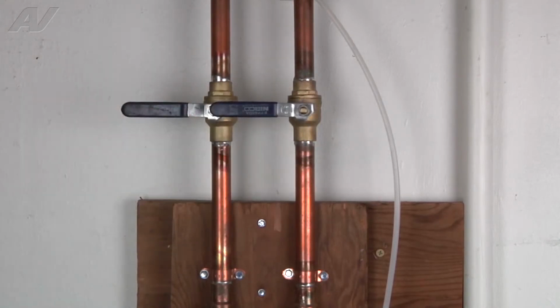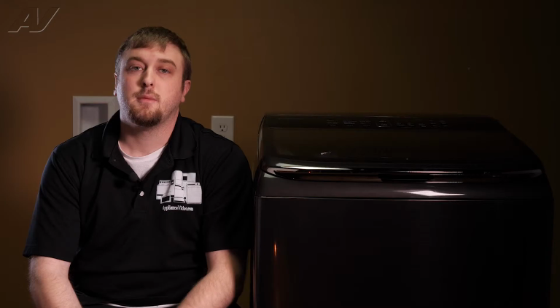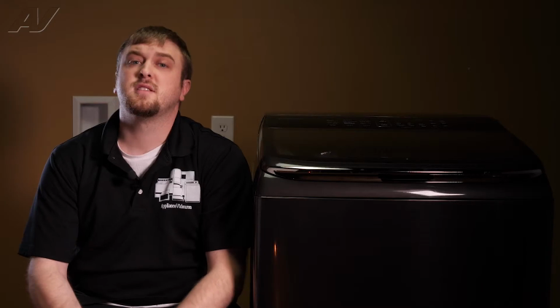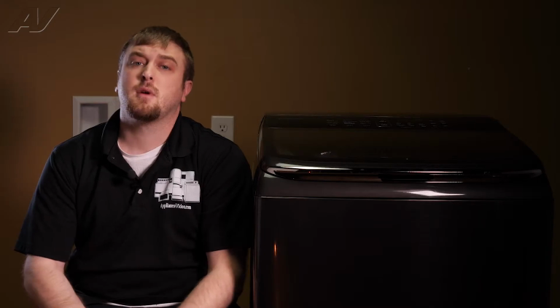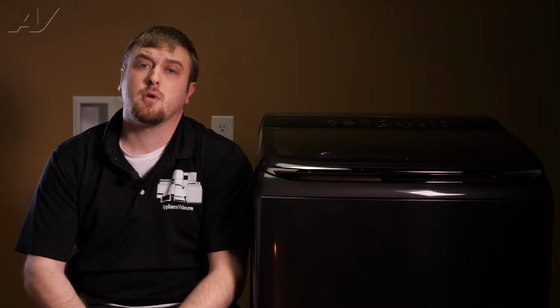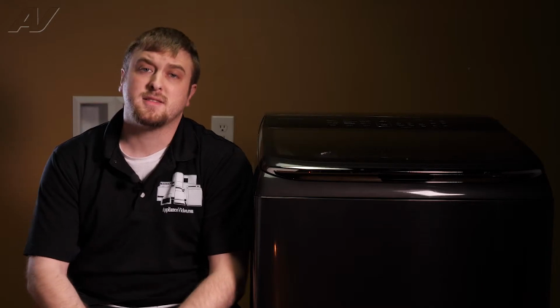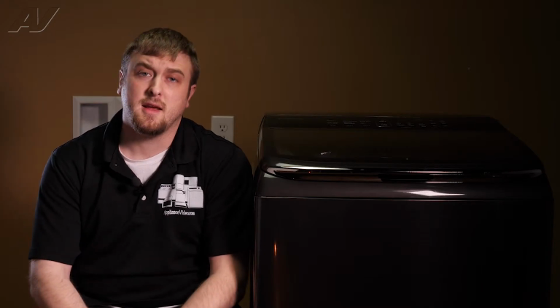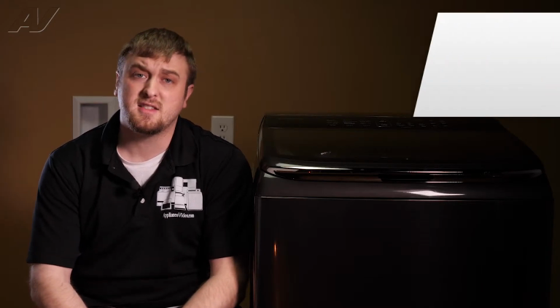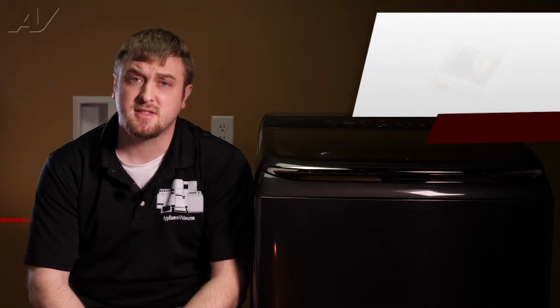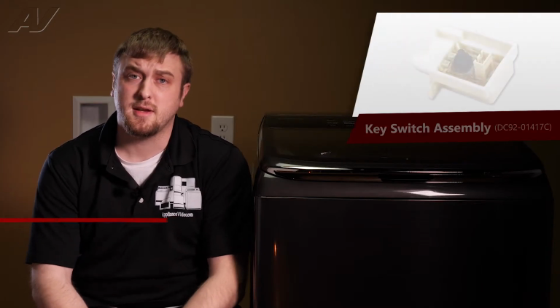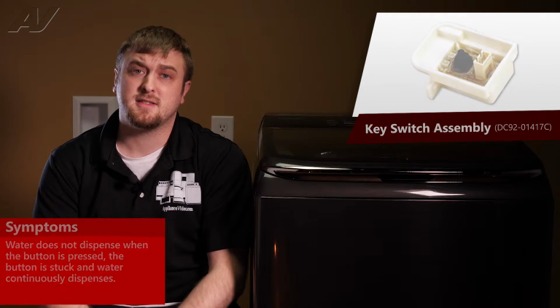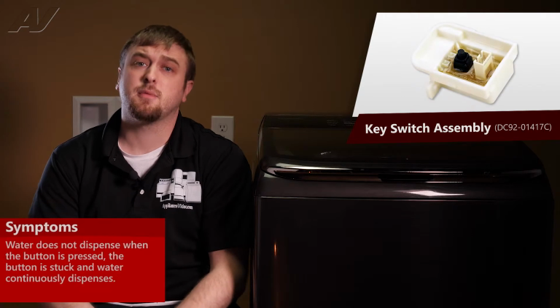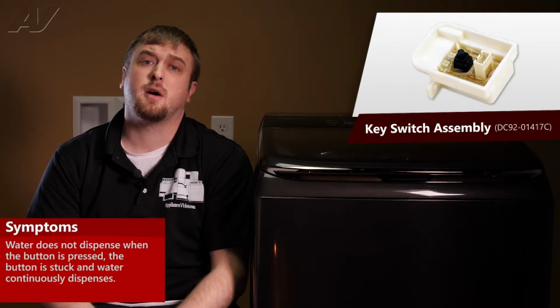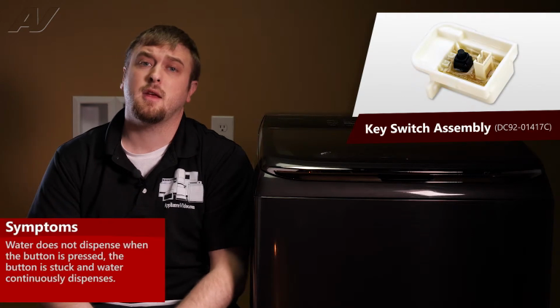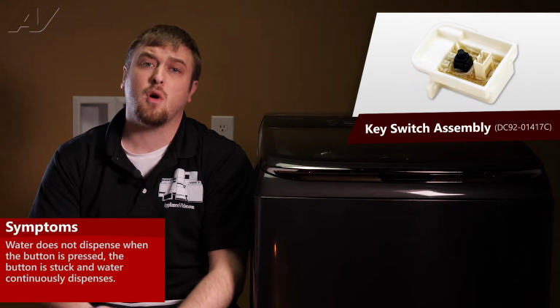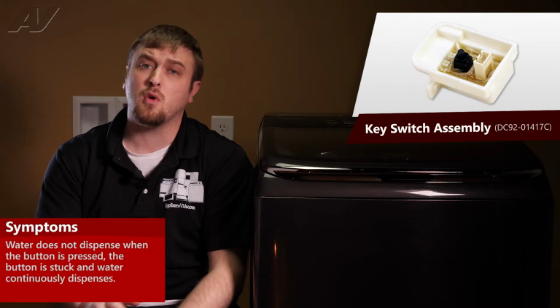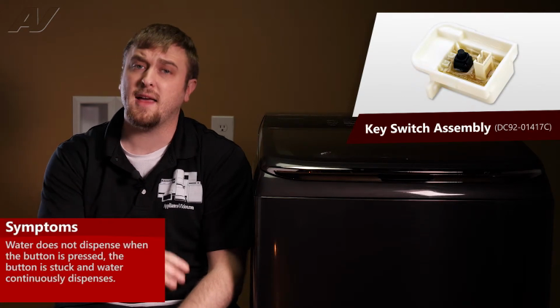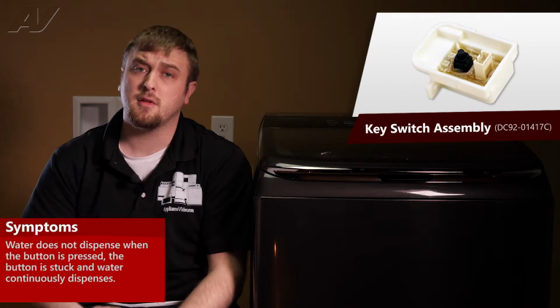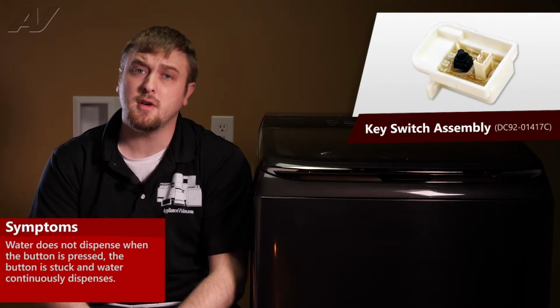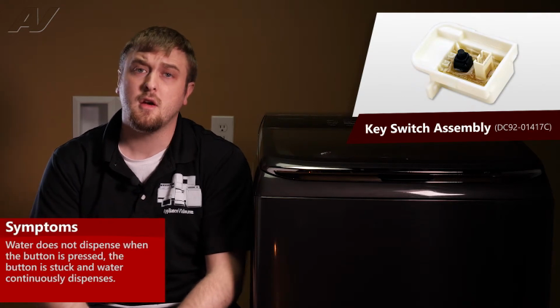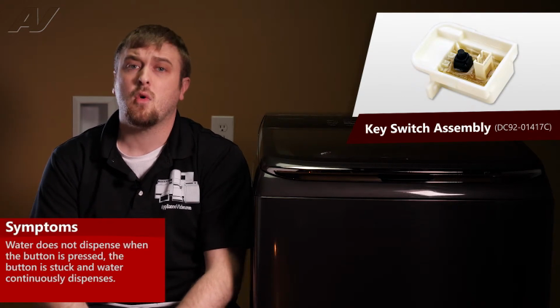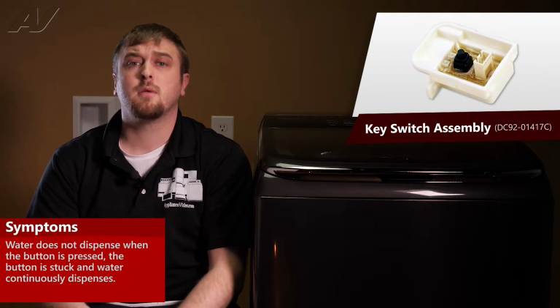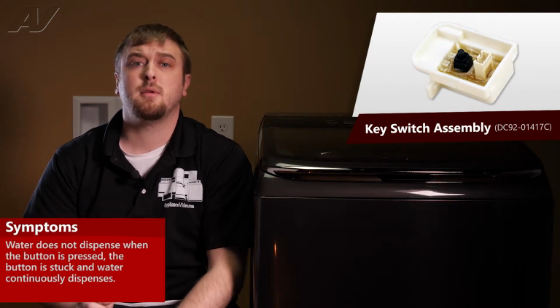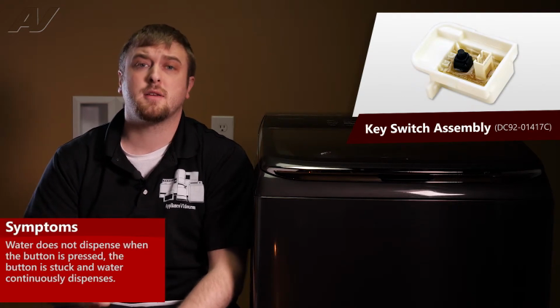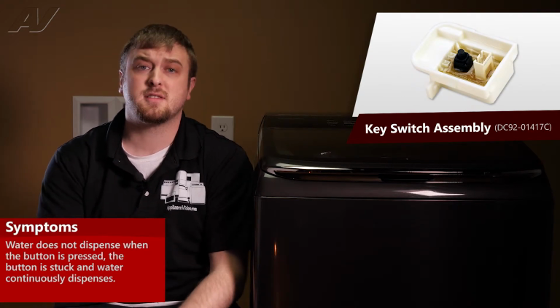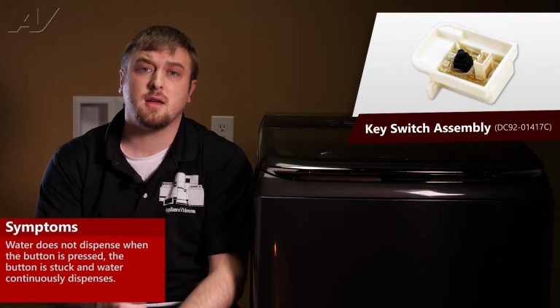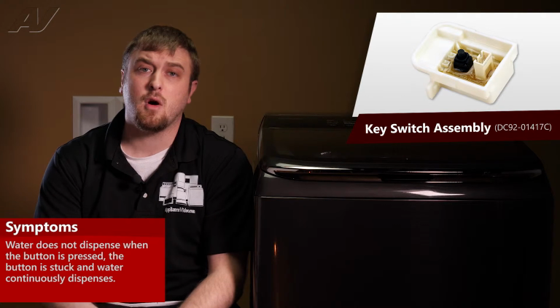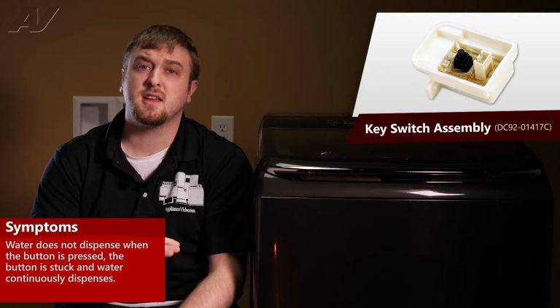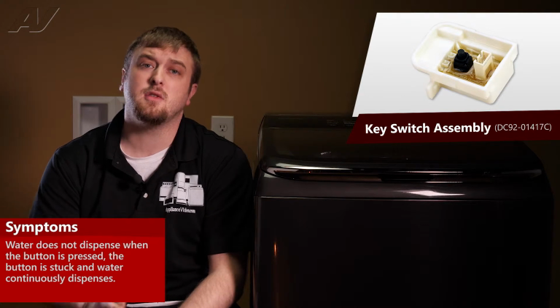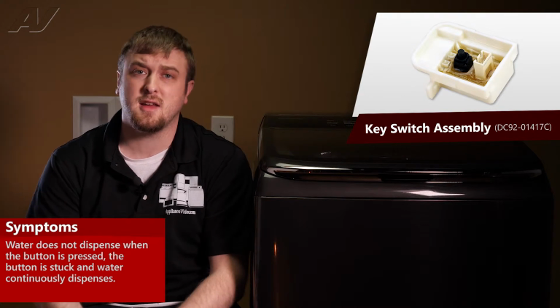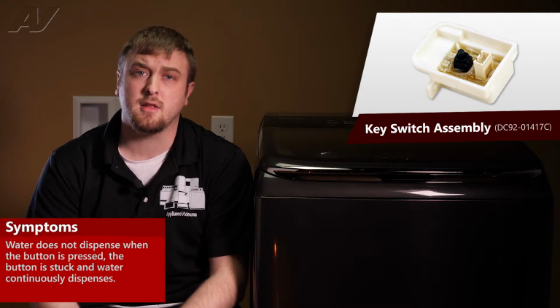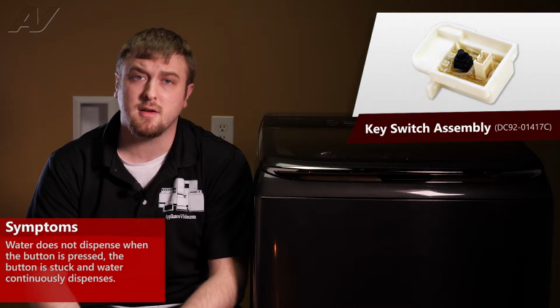The main reasons why you'd be replacing a key switch assembly is if you press a button and water will not enter the unit, or maybe the button is stuck and water is continuously entering the unit.